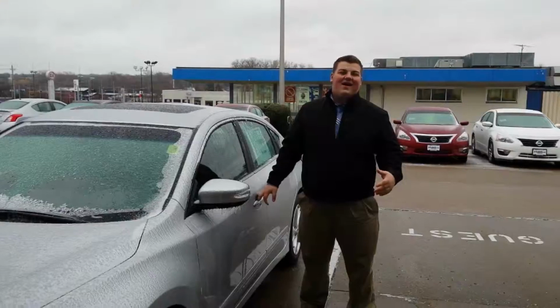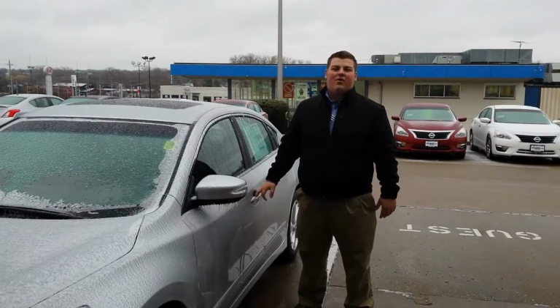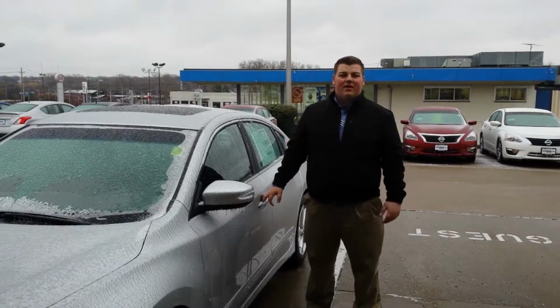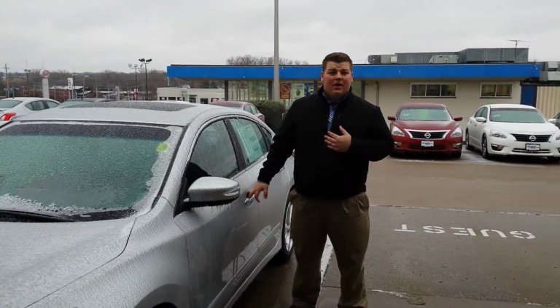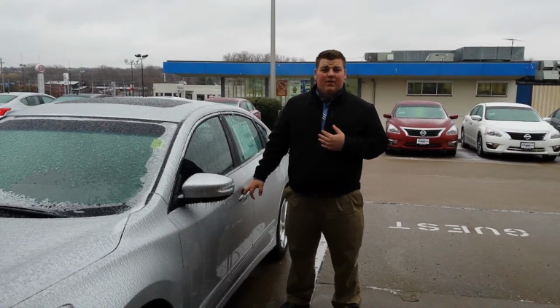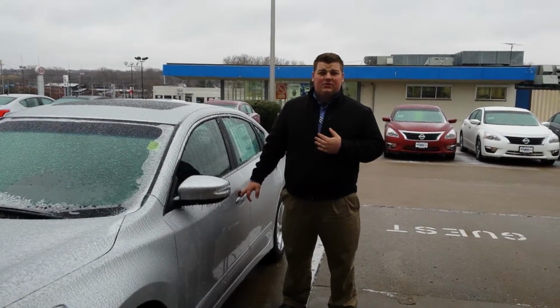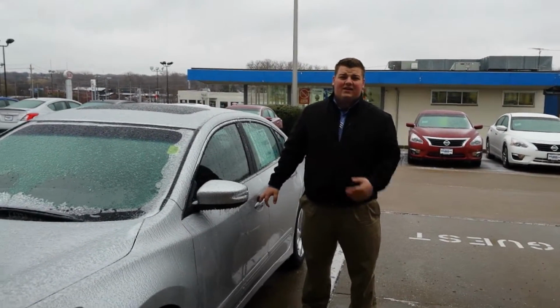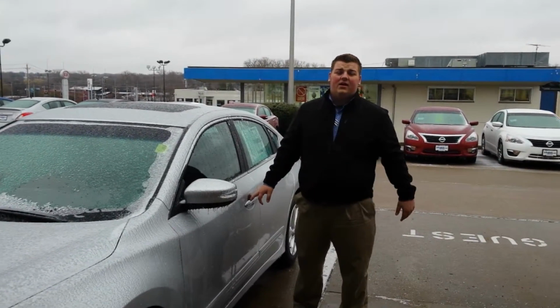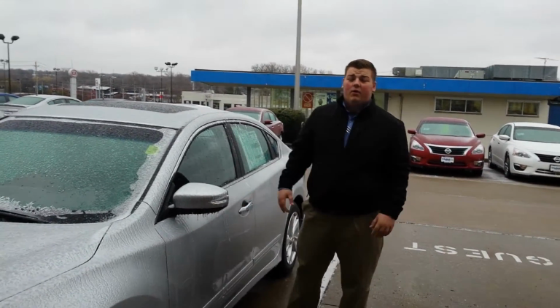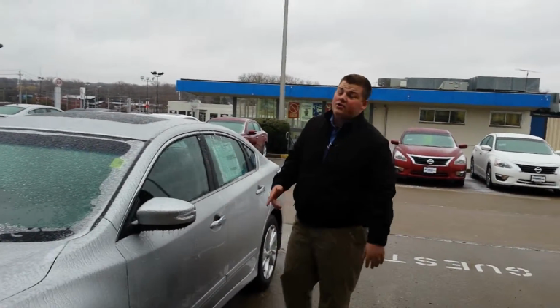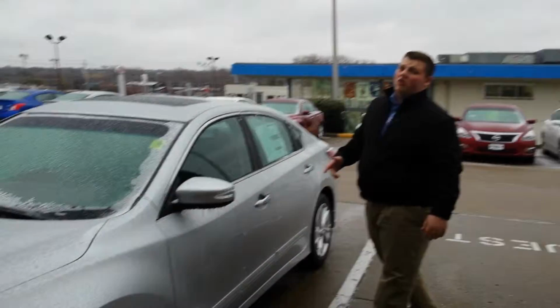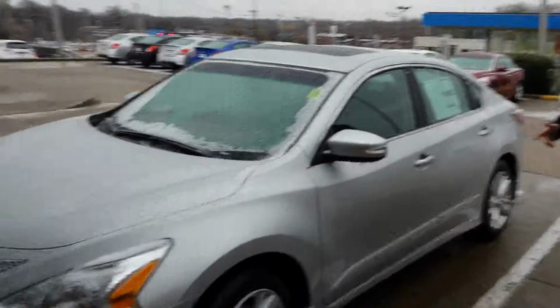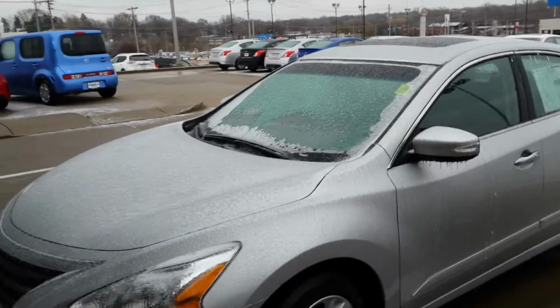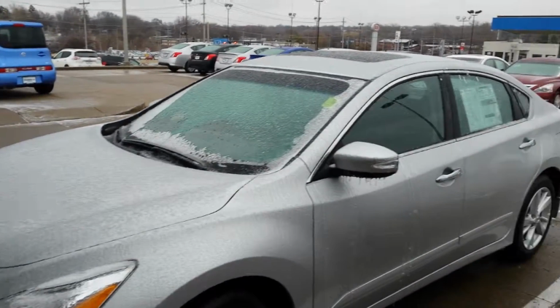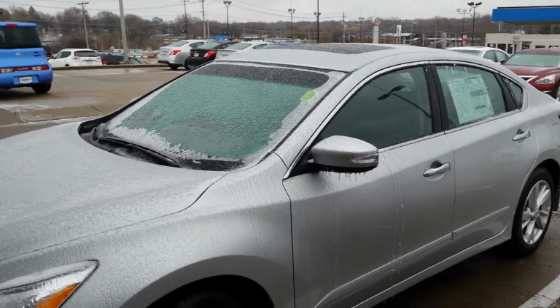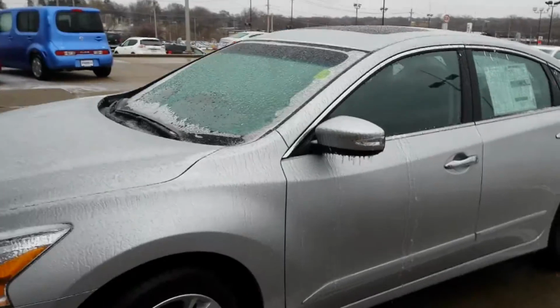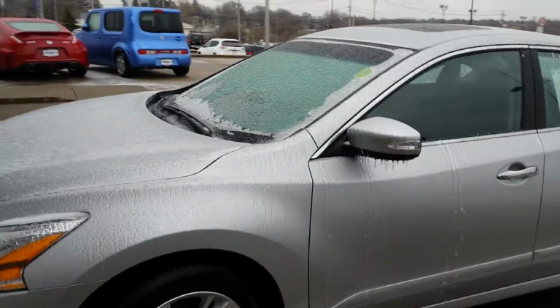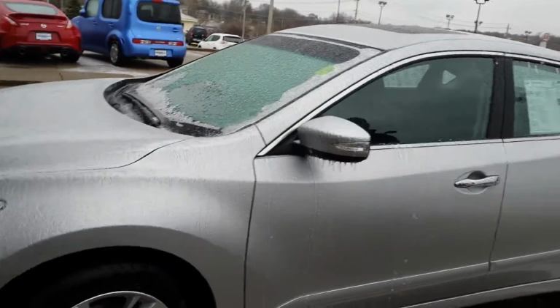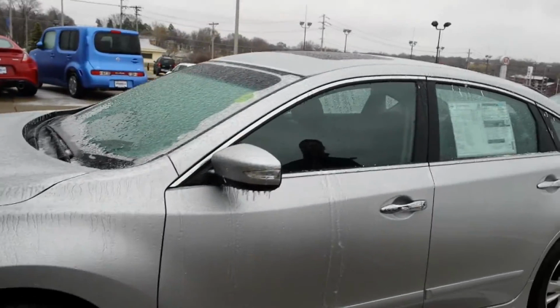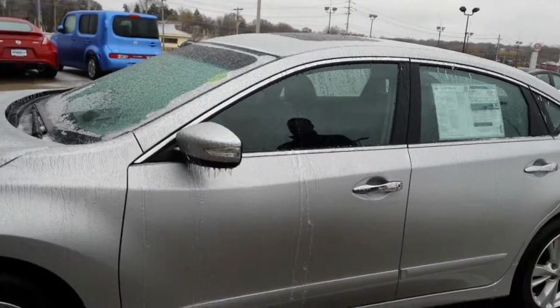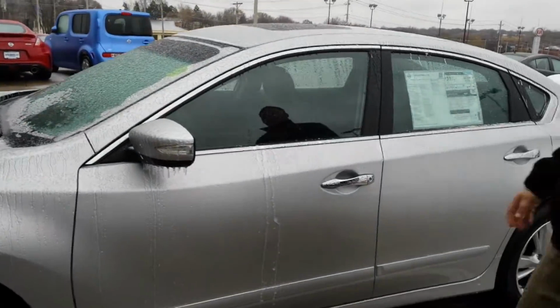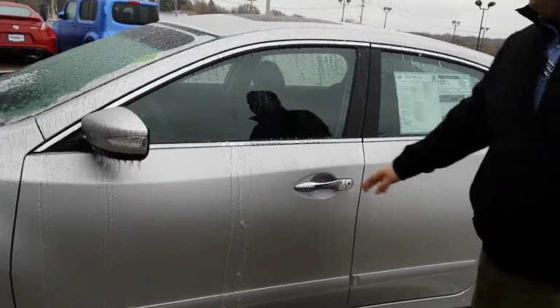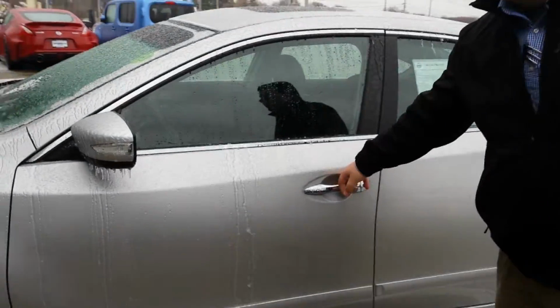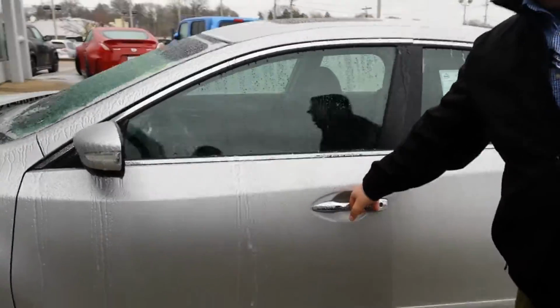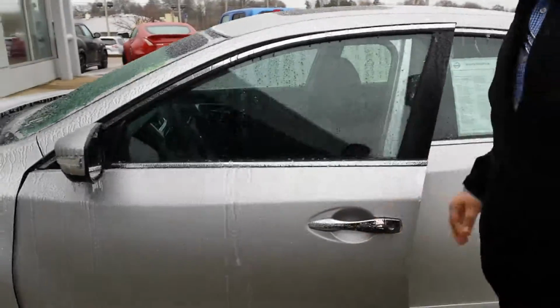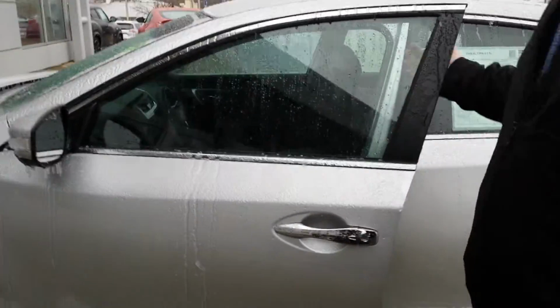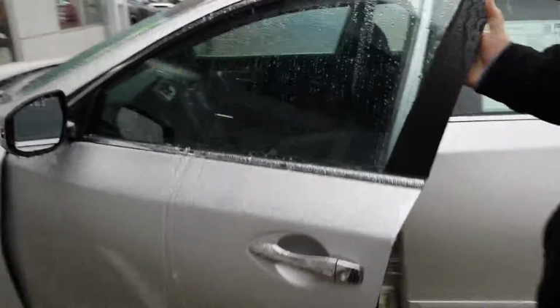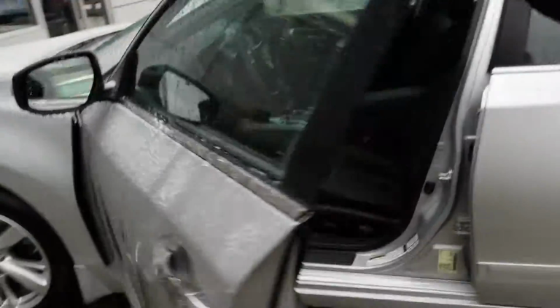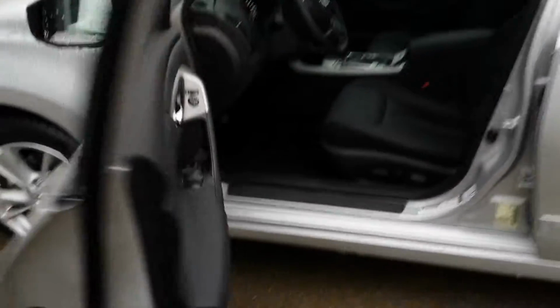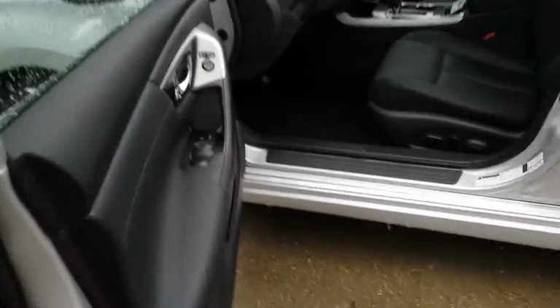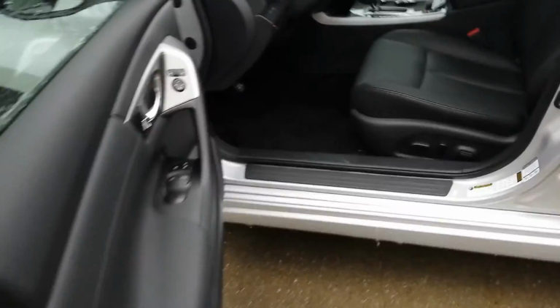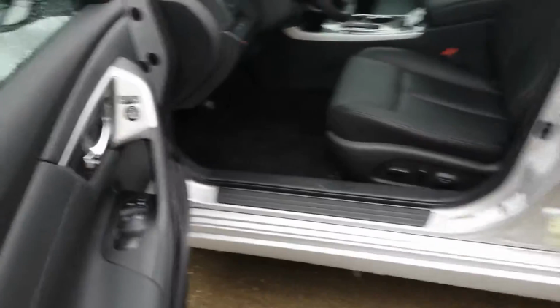How are you going, Amani? I'm Nate with BlueJack Nissan. I'm going to go ahead and show you what you inquired about. Of course, this is the SL, so it's the top of the line. And your 18-inch rims — great exterior styling.